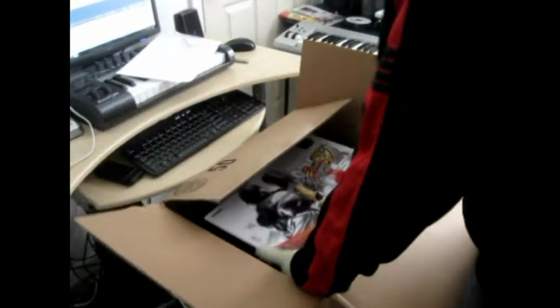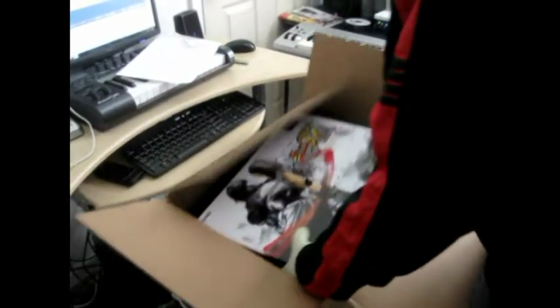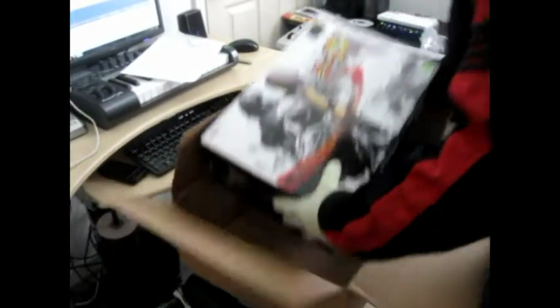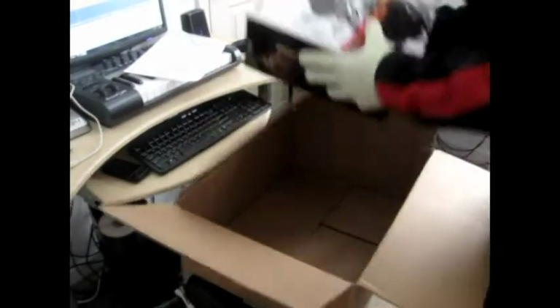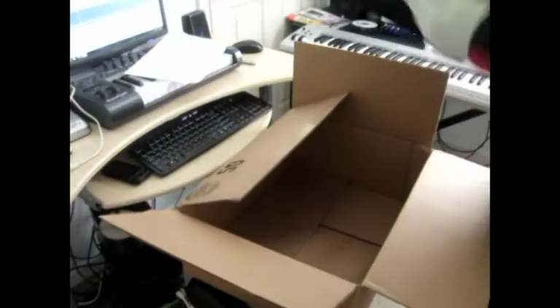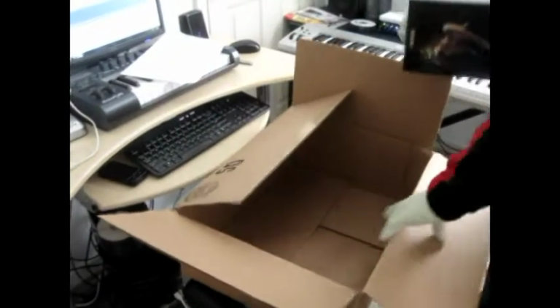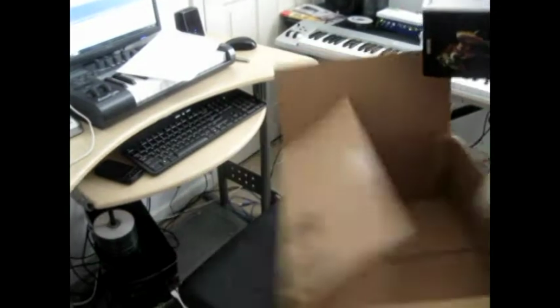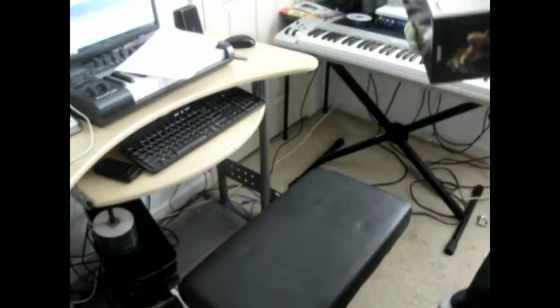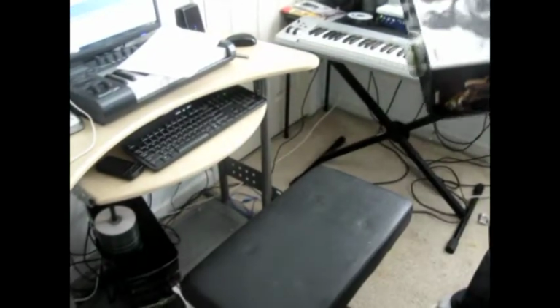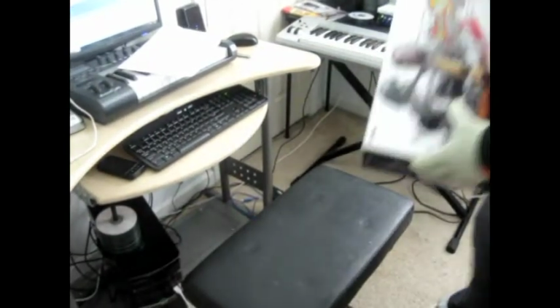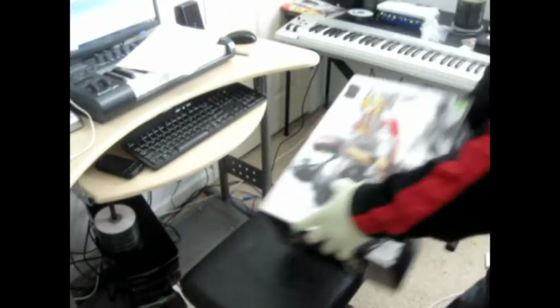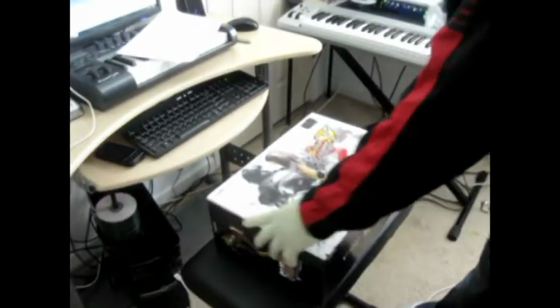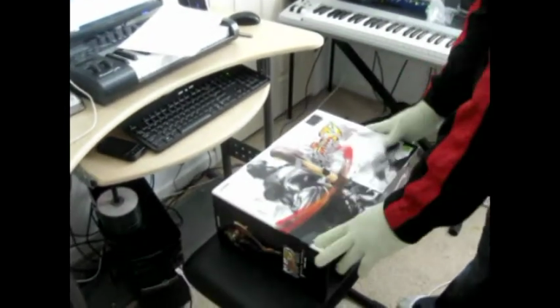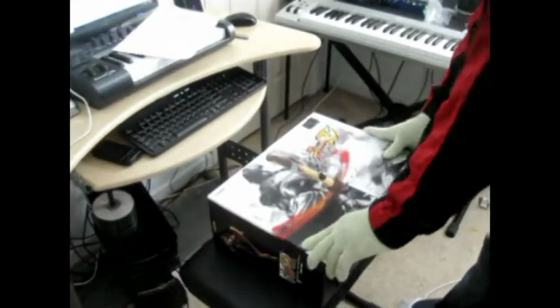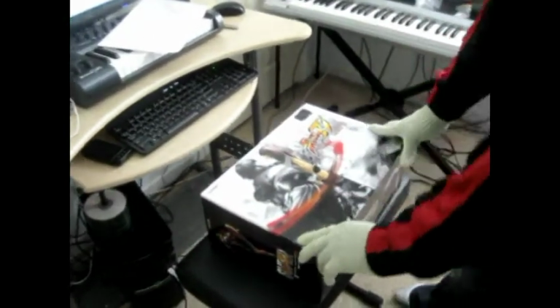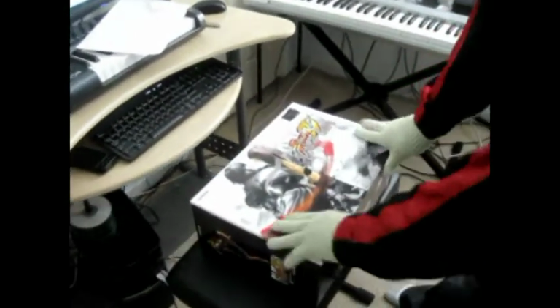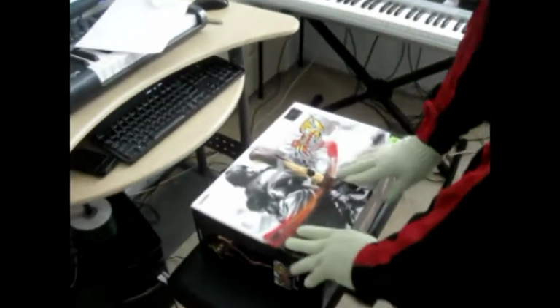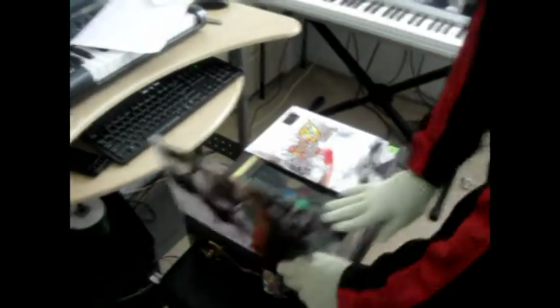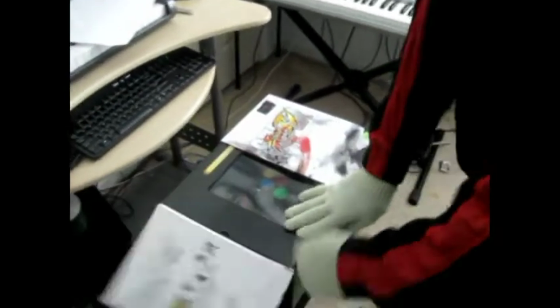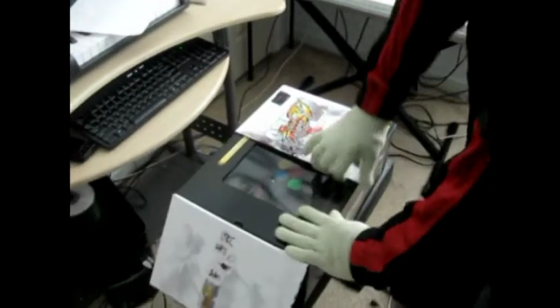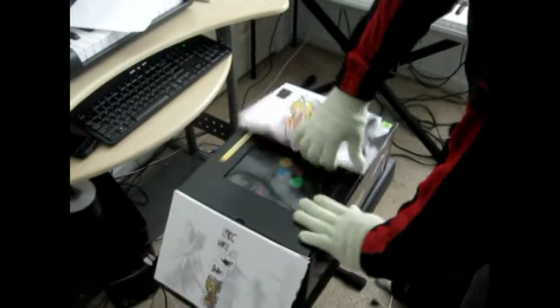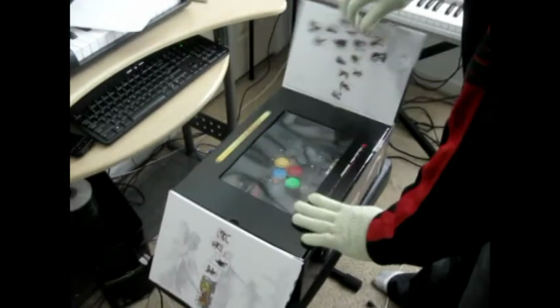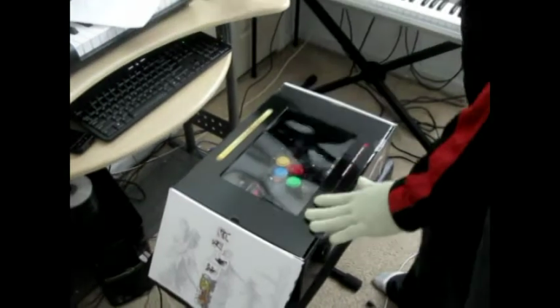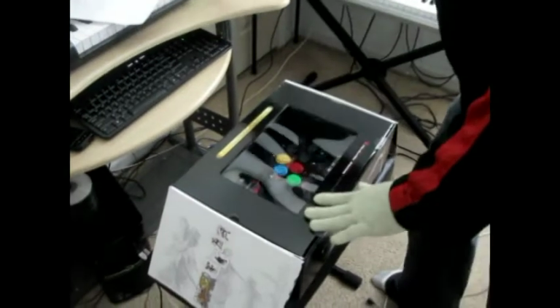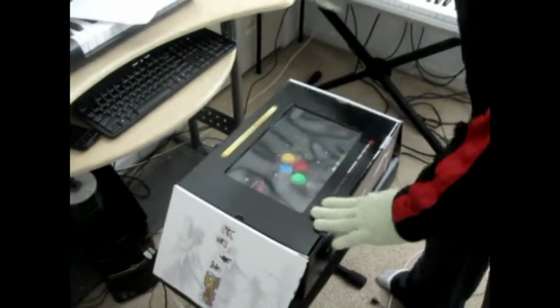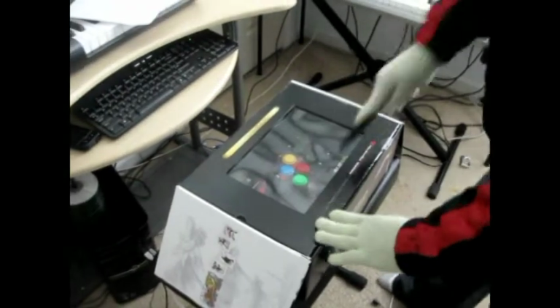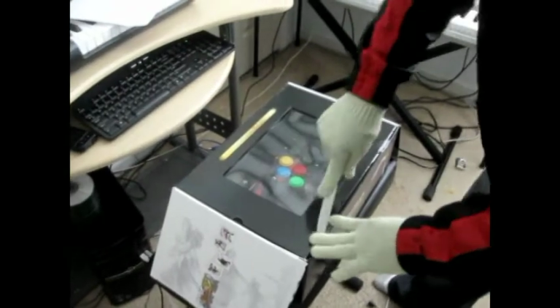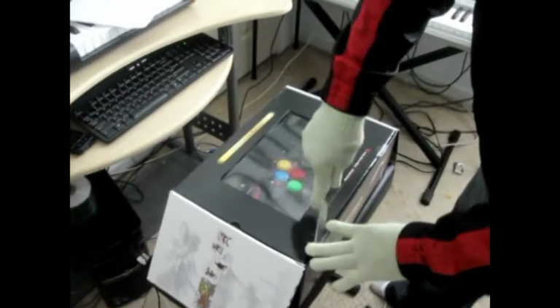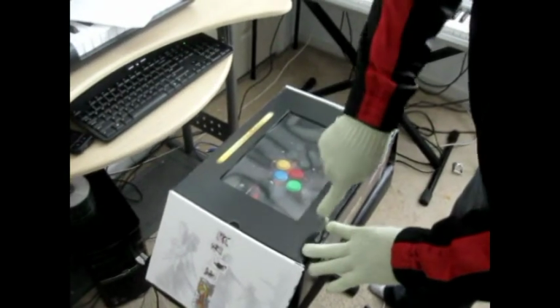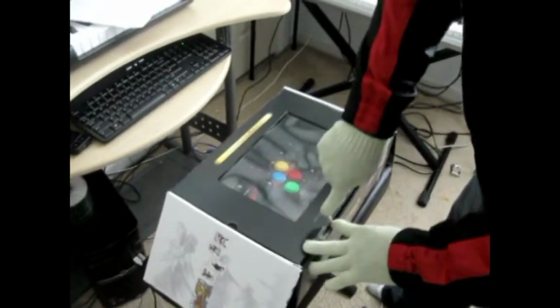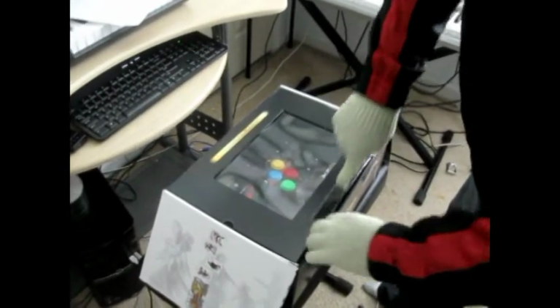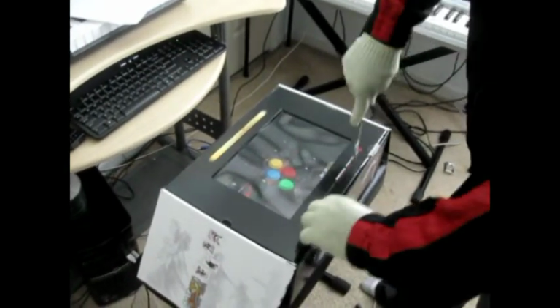In the meantime I just figured I'll go ahead and purchase the official Super Street Fighter 4 arcade stick. I haven't seen too many reviews online about this particular one, so I think I'll do one myself in a few days.